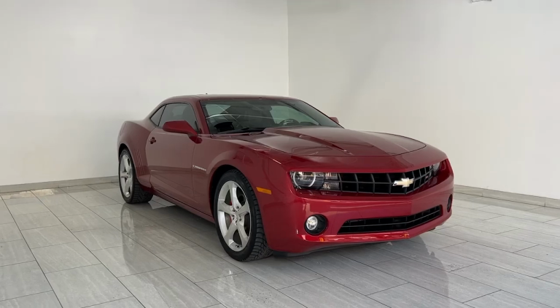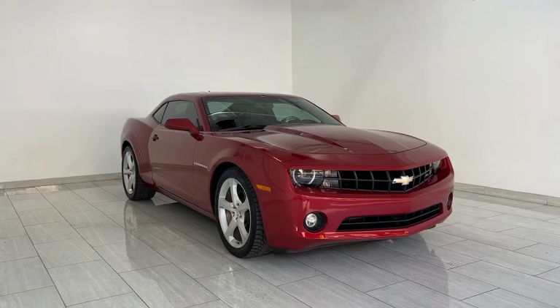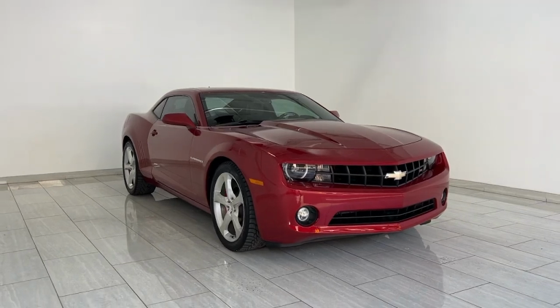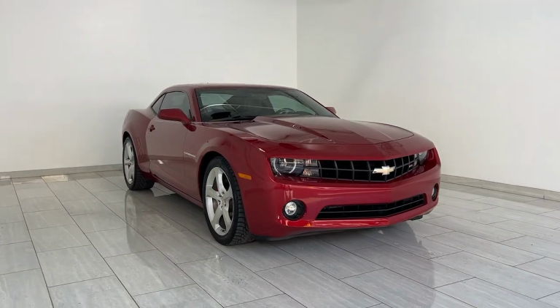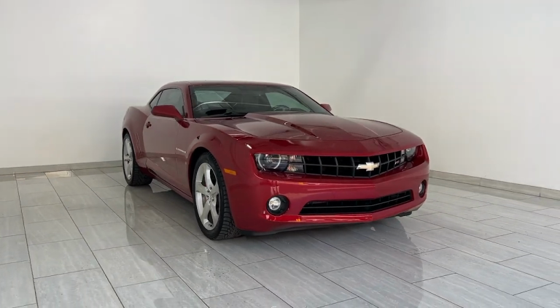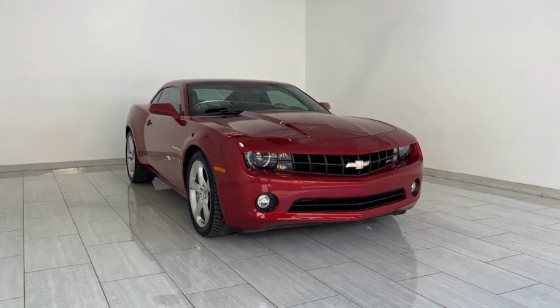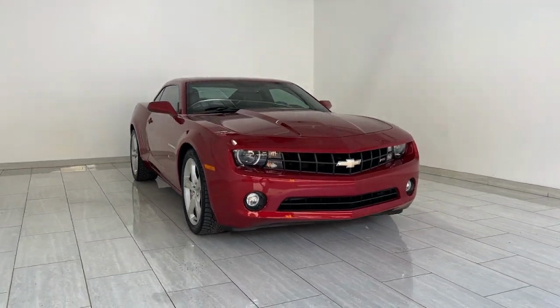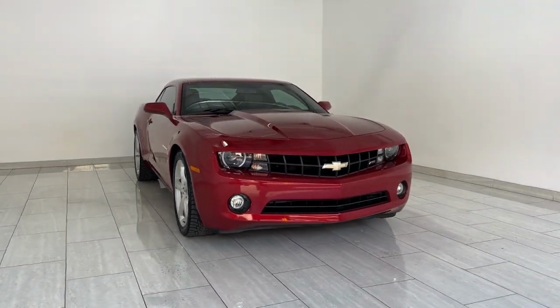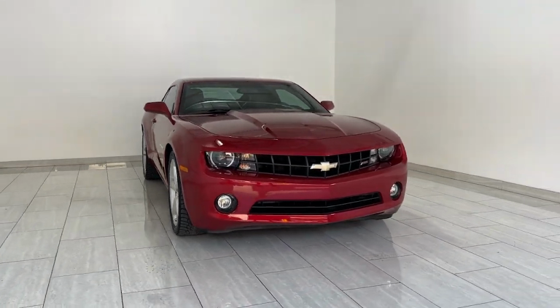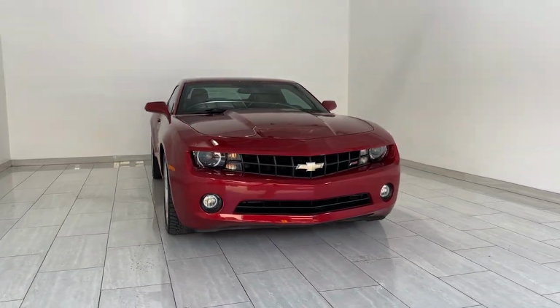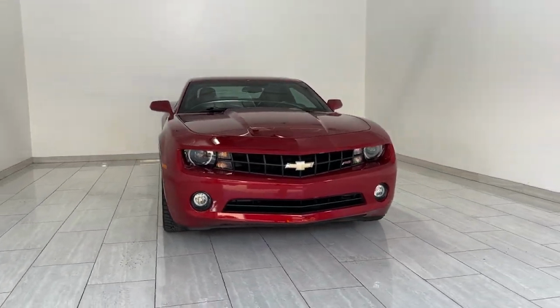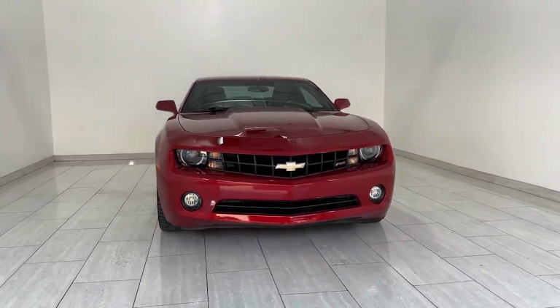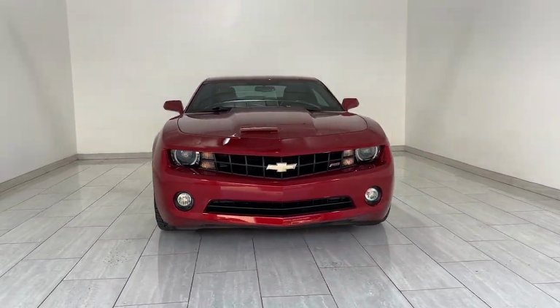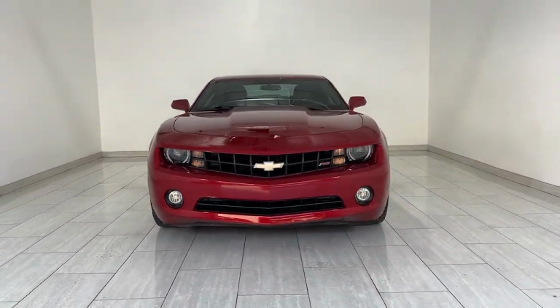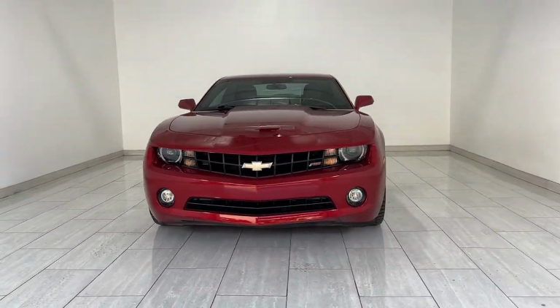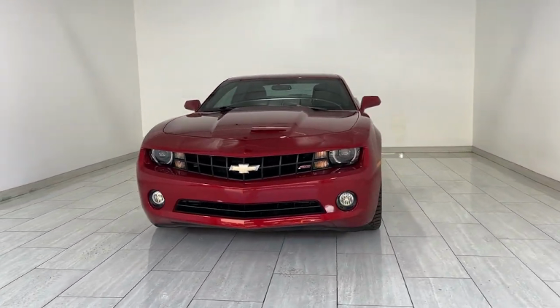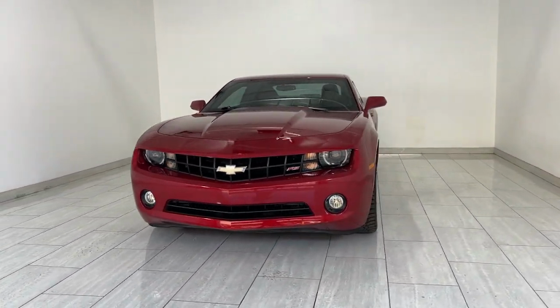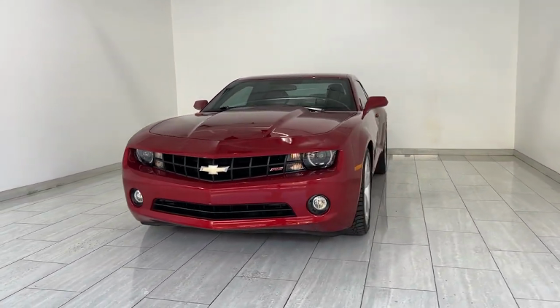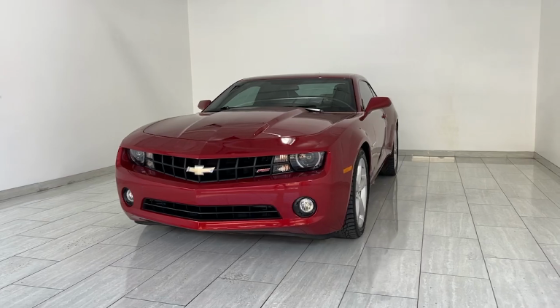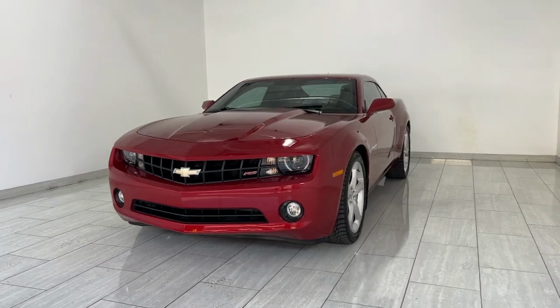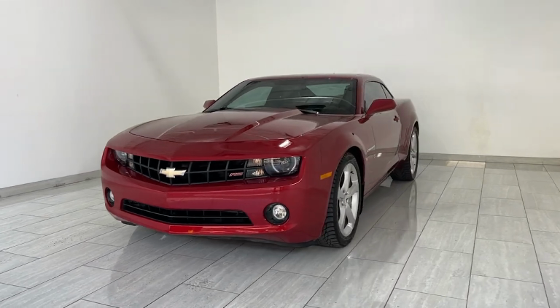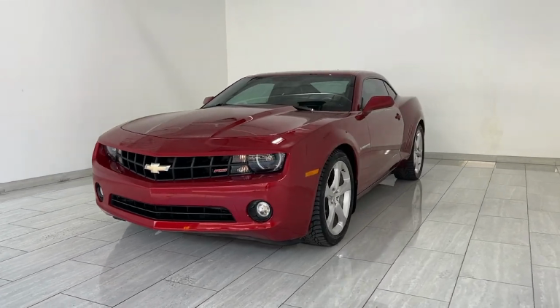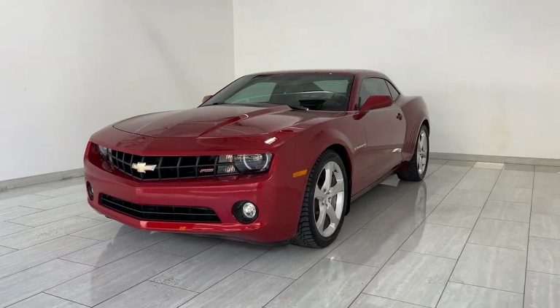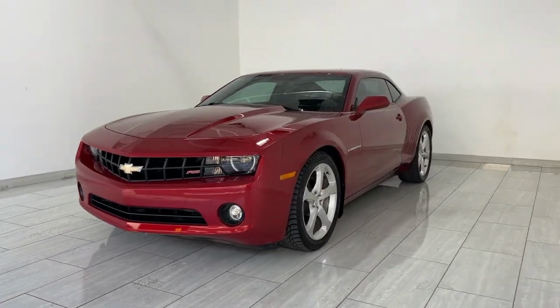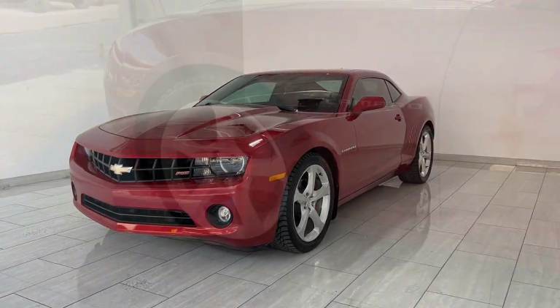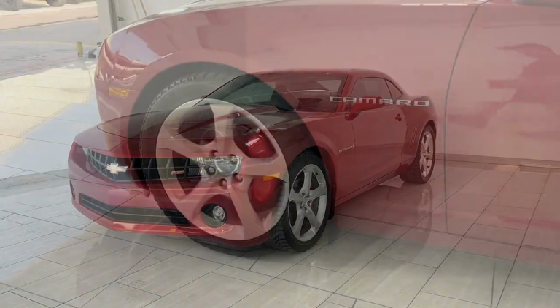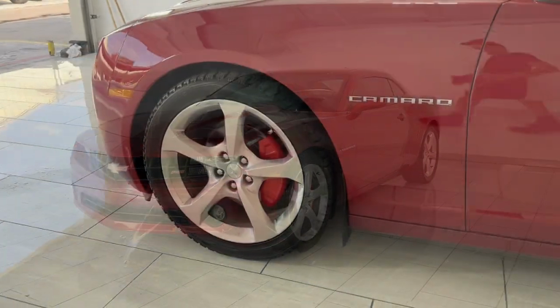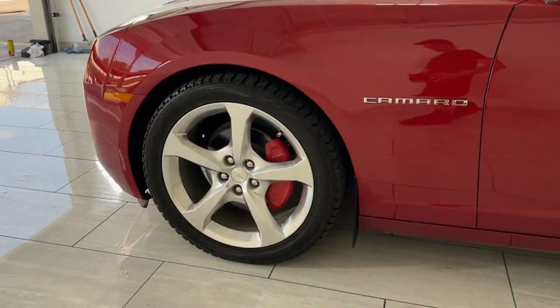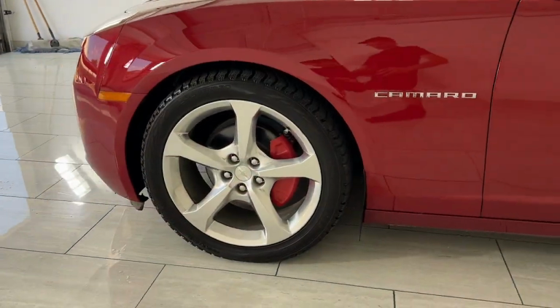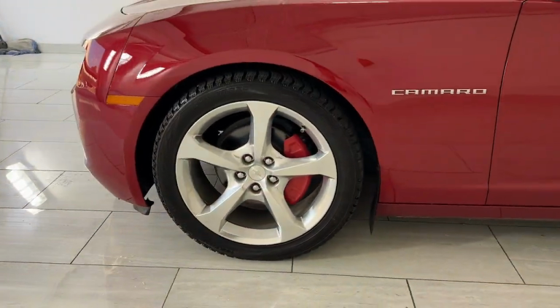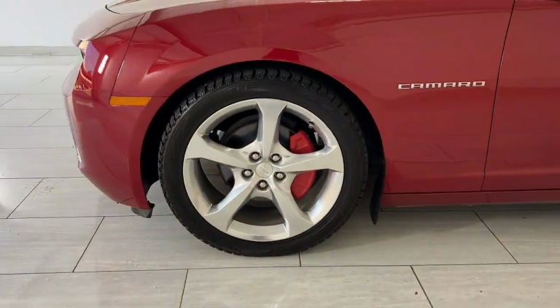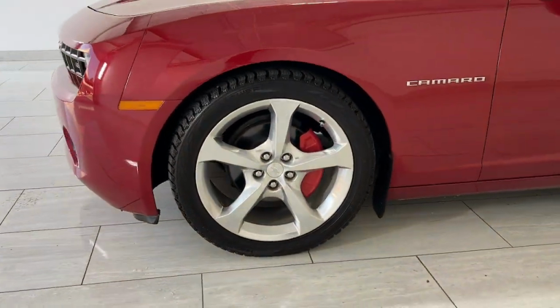You just found the 2013 Chevrolet Camaro. With less than 45,000 miles on the odometer, this vehicle provides excellent value.